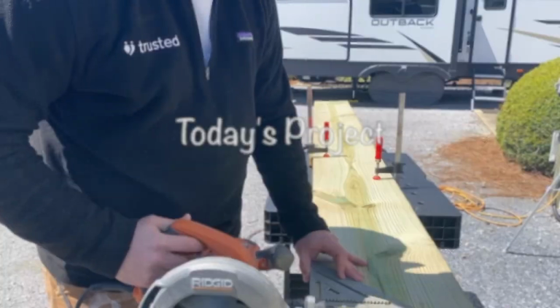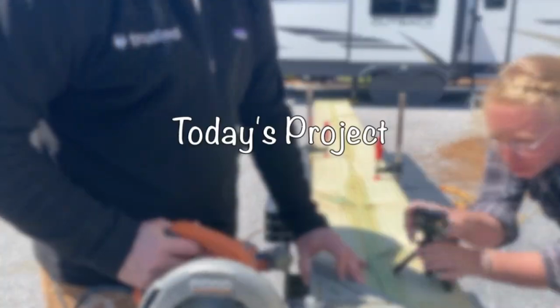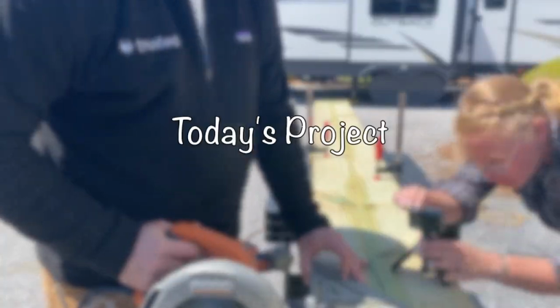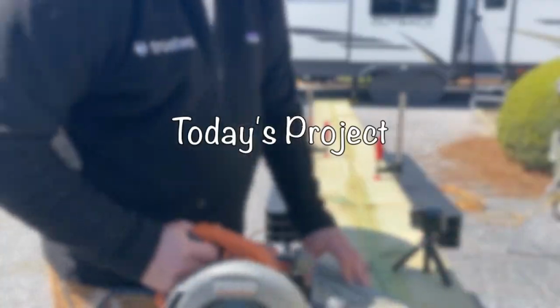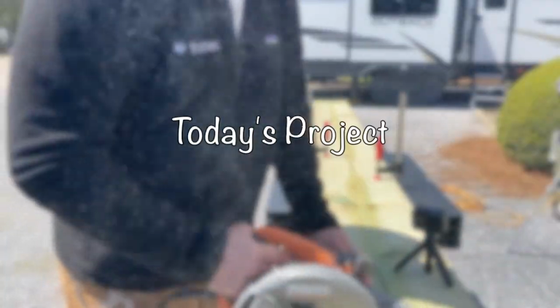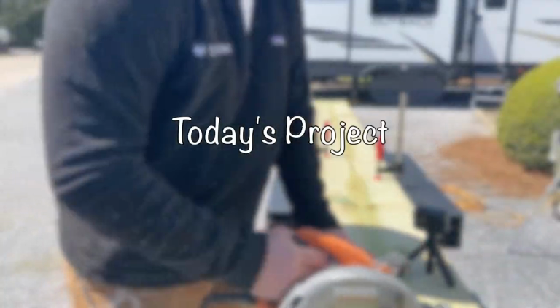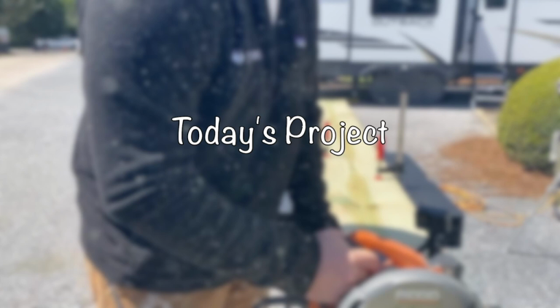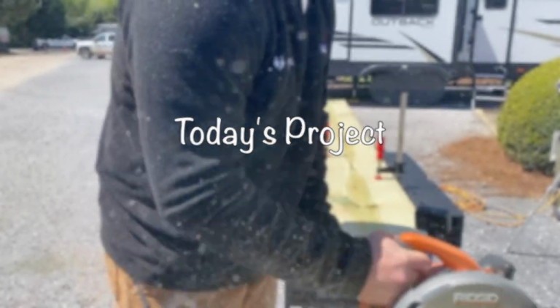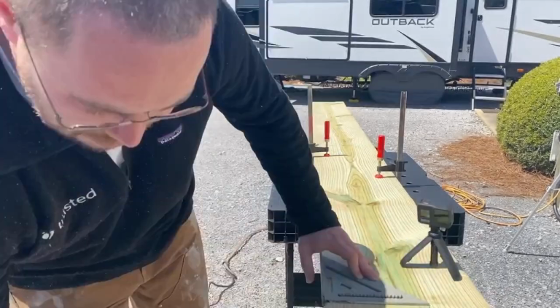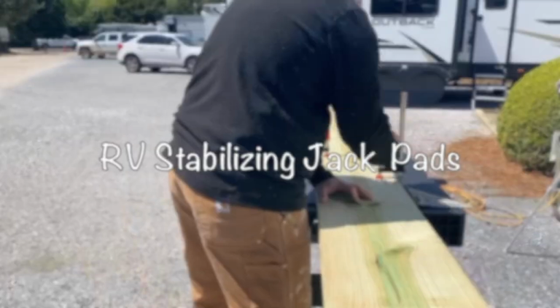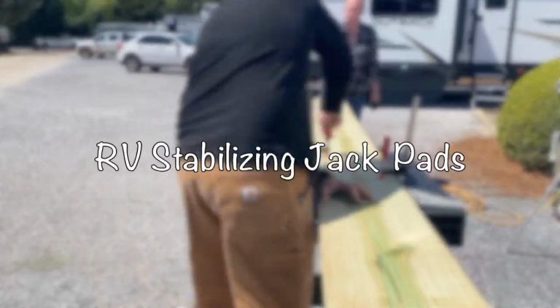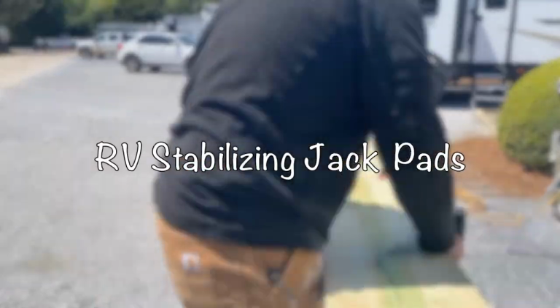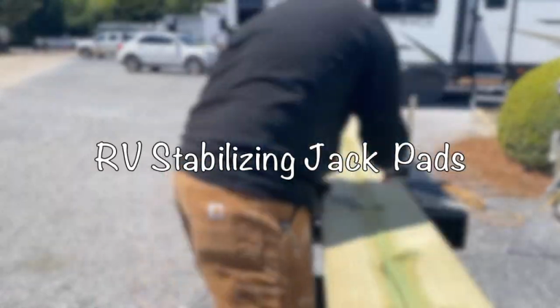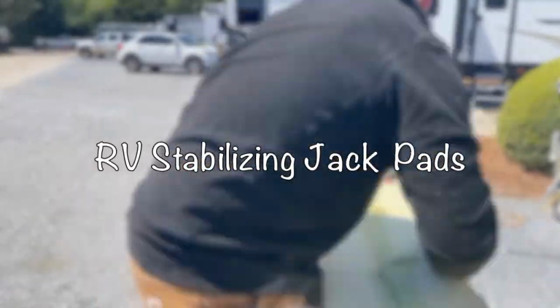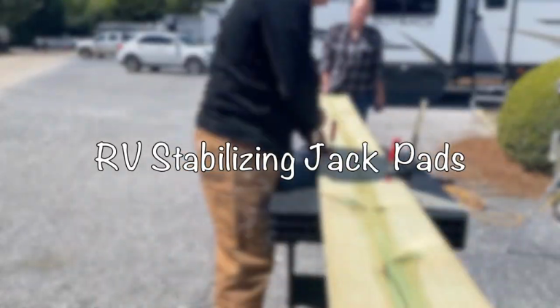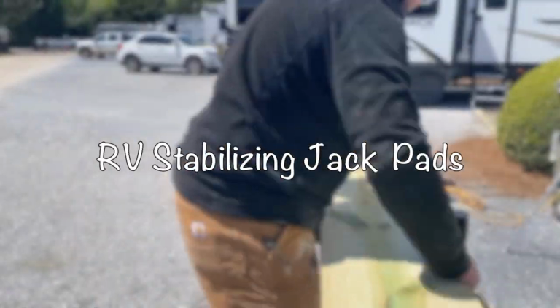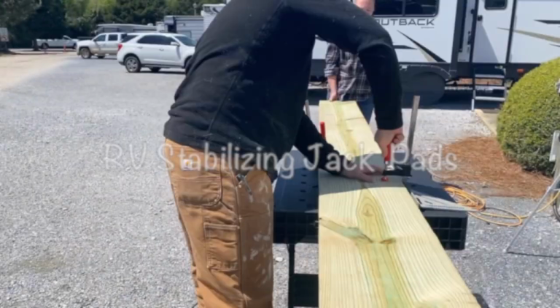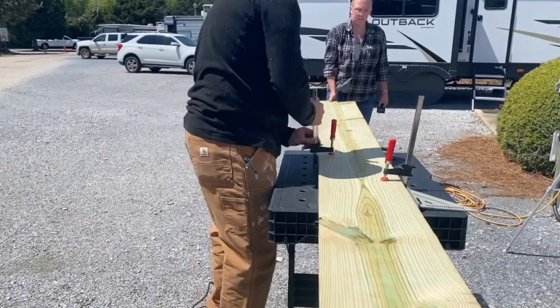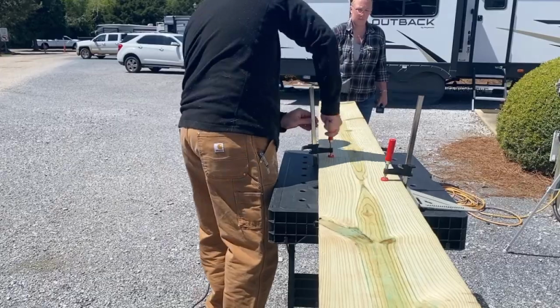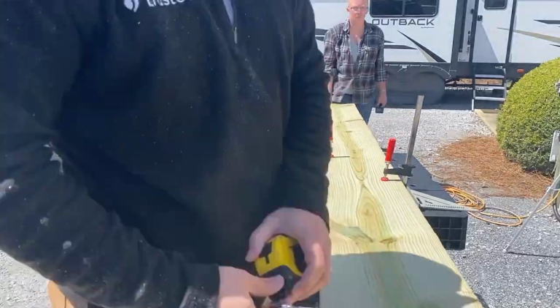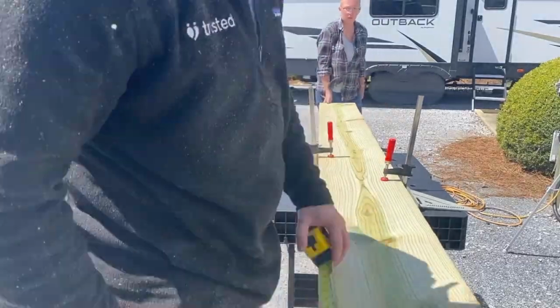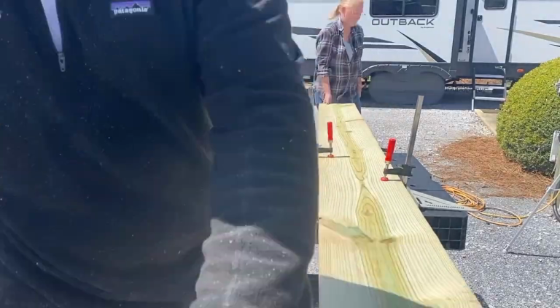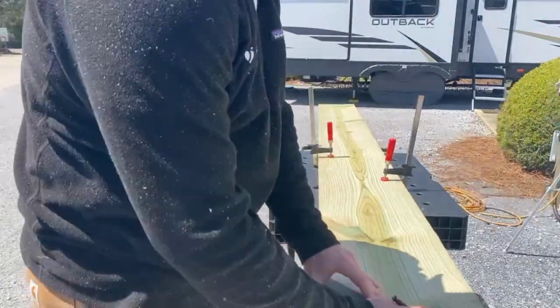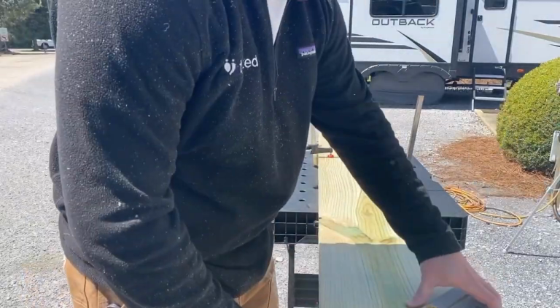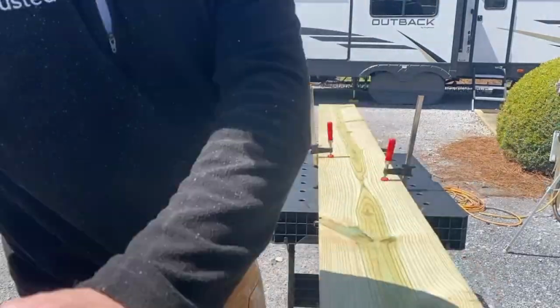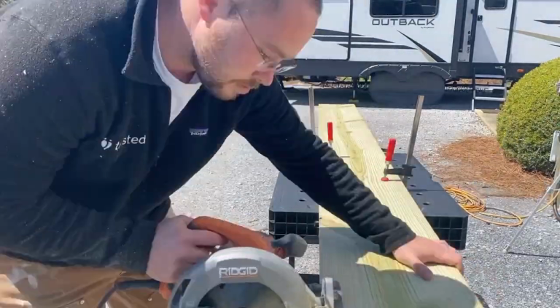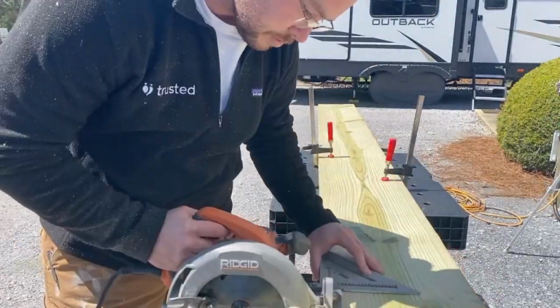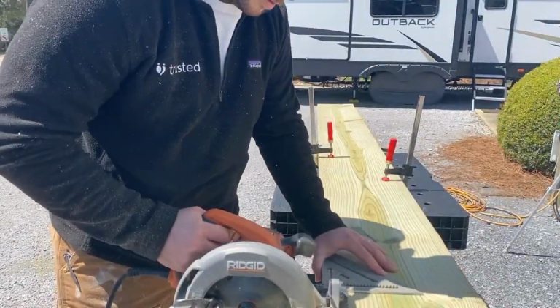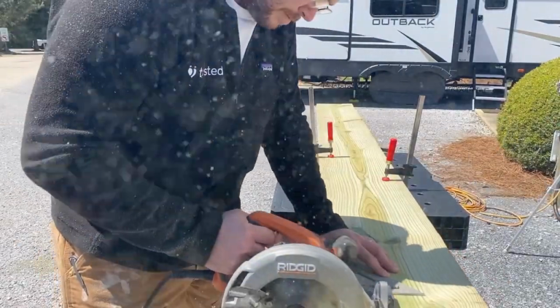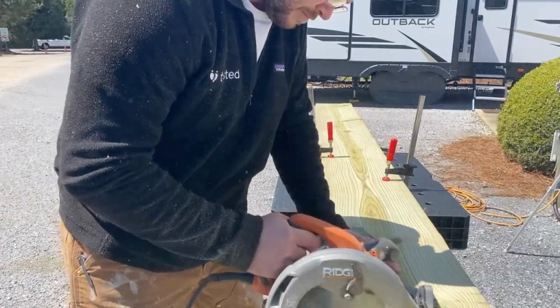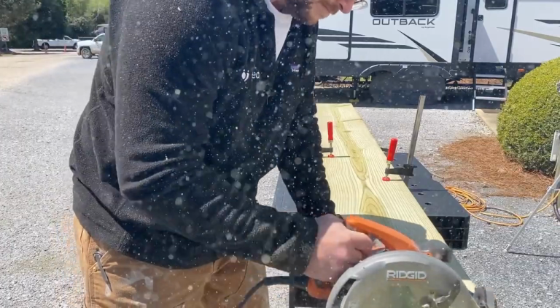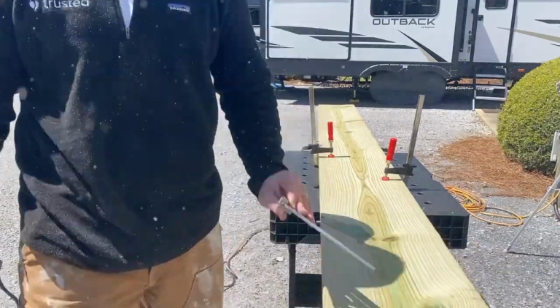Hey guys, today's project we are making RV stabilizing jack pads. We've used a lot of different ones on the market but we really didn't like any, so I developed these and now I'm making a set for a friend we had at the RV park.